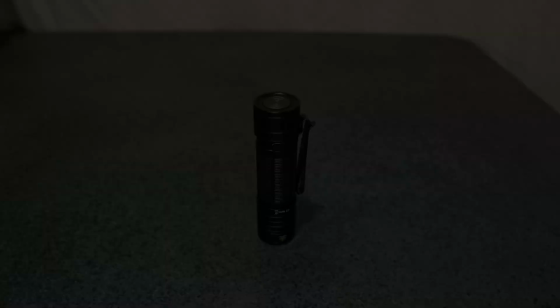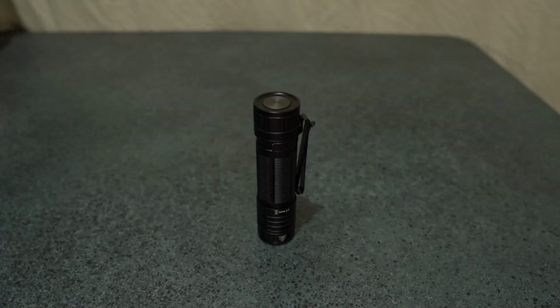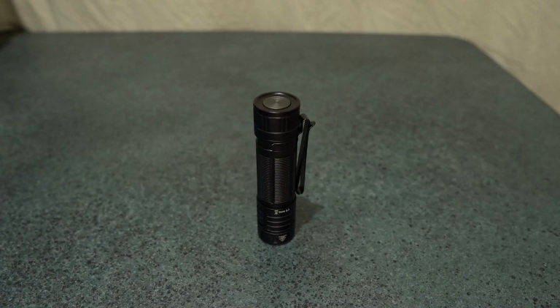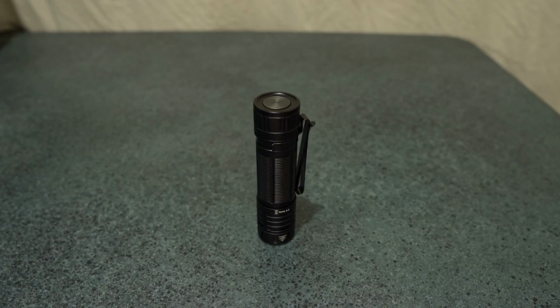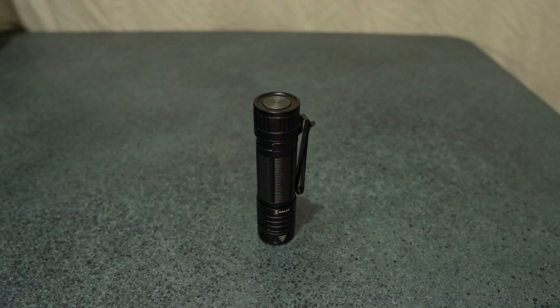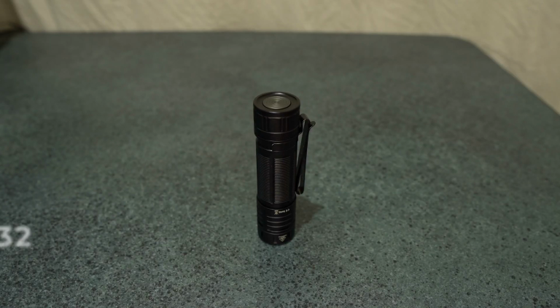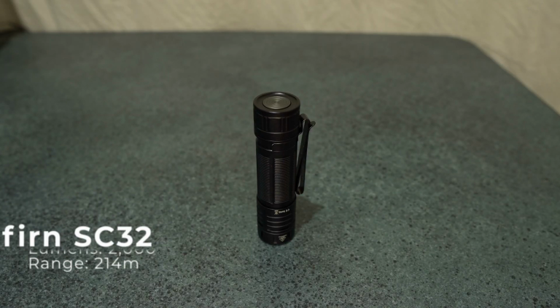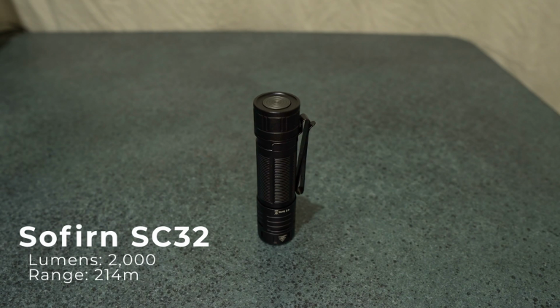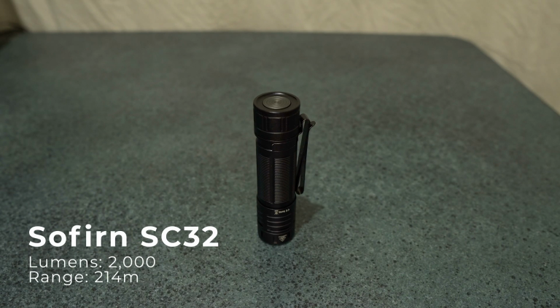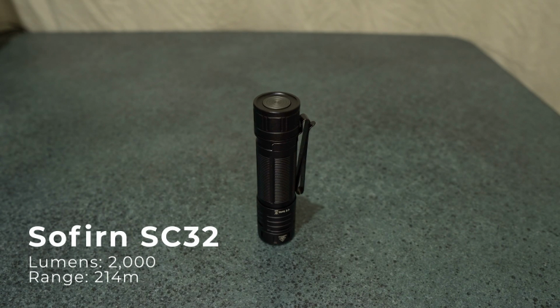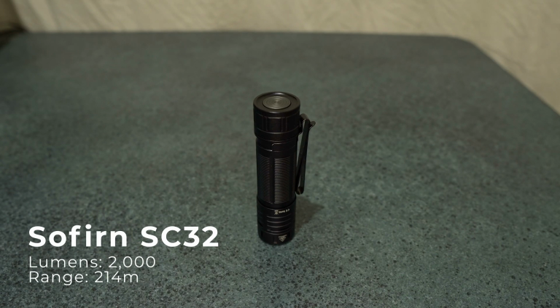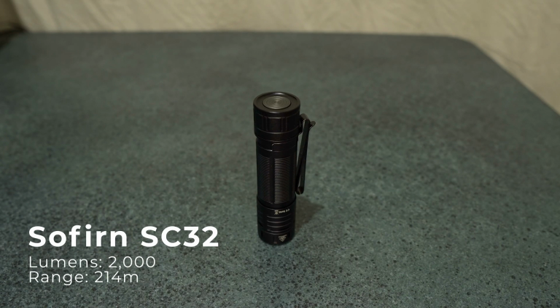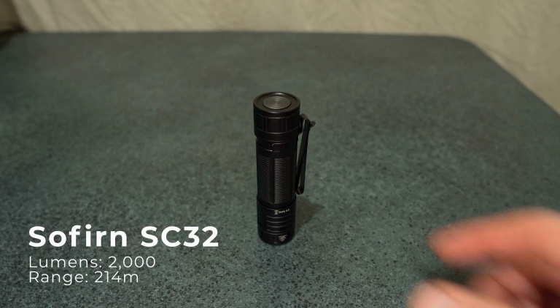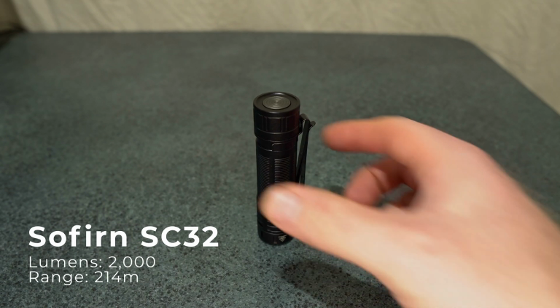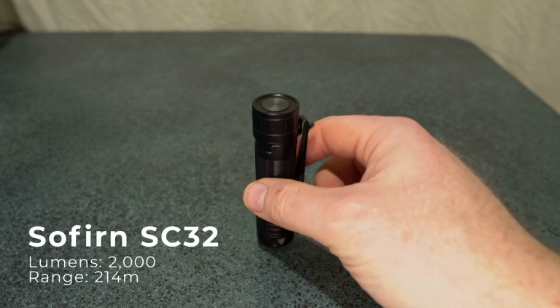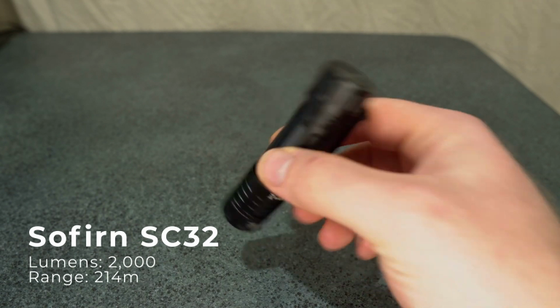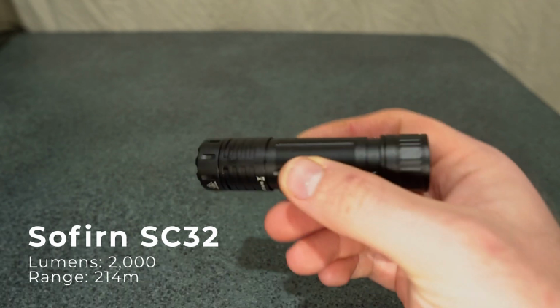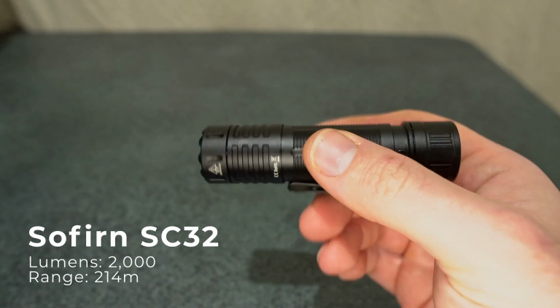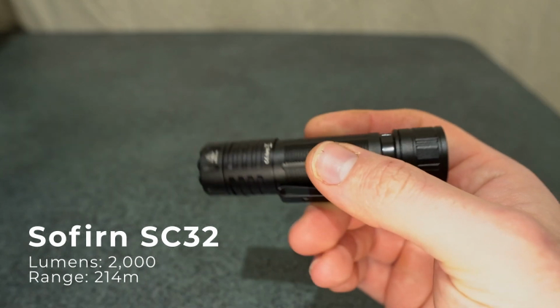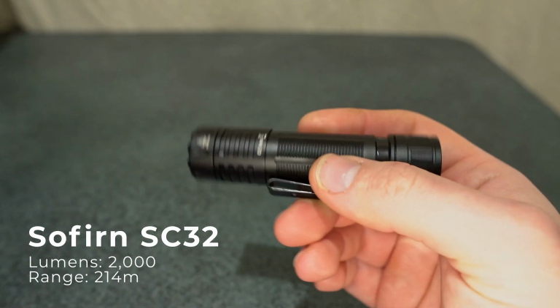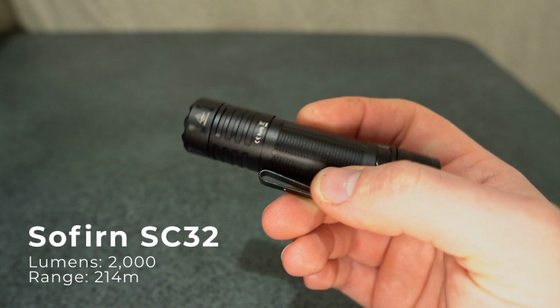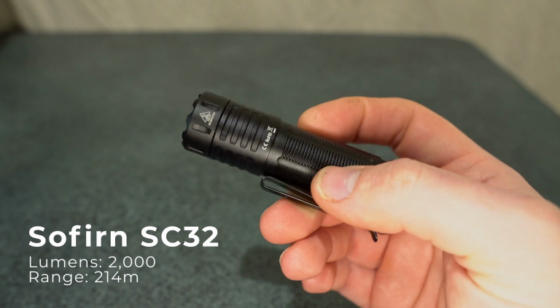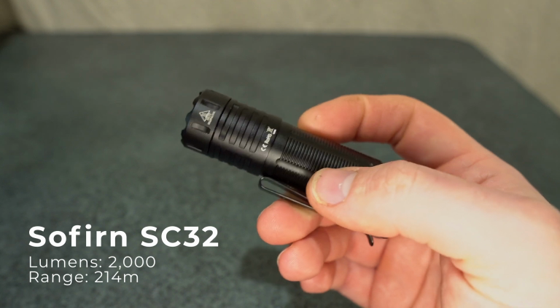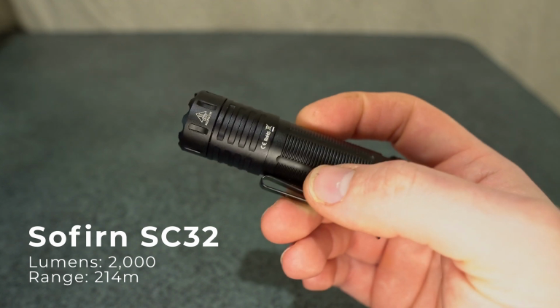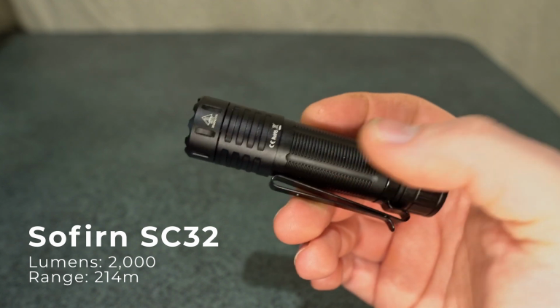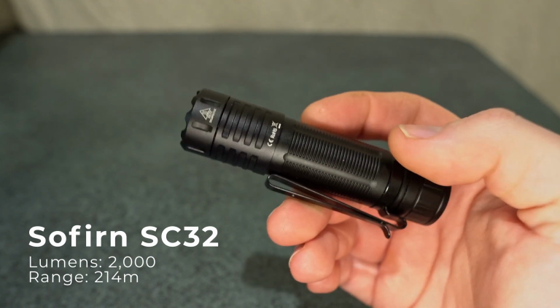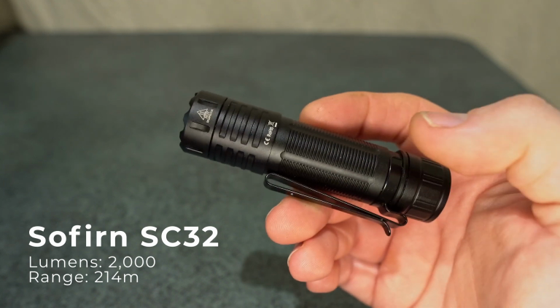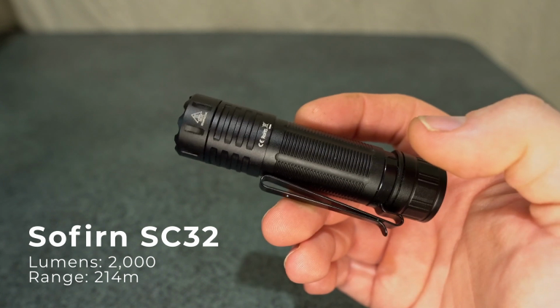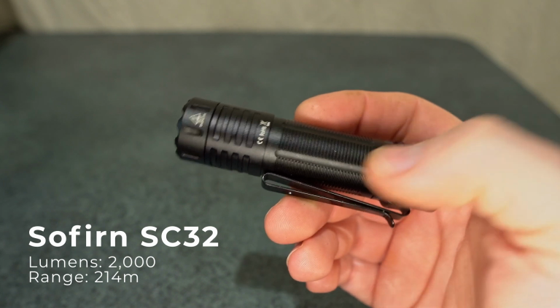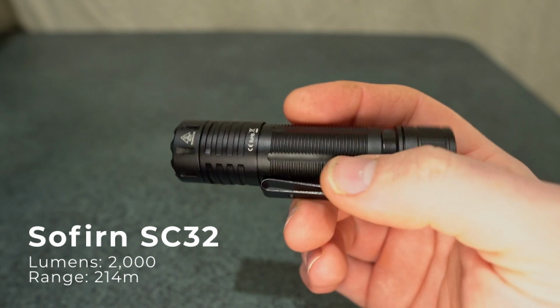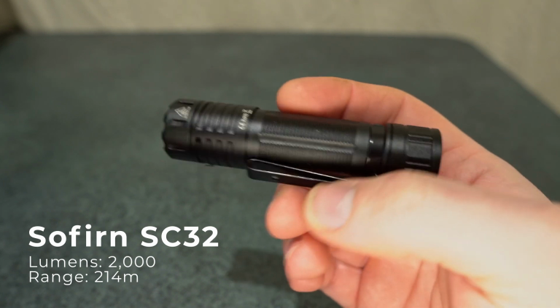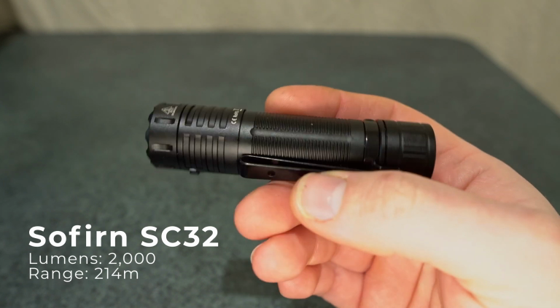This is the Sofern SC32, rated at 2000 lumens with a range of 214 meters.